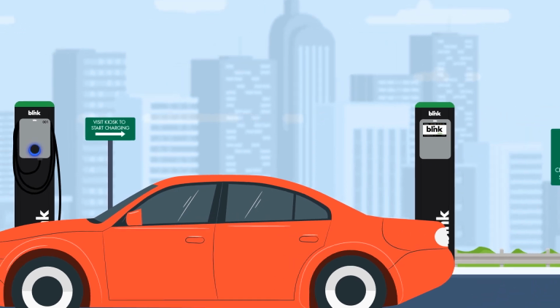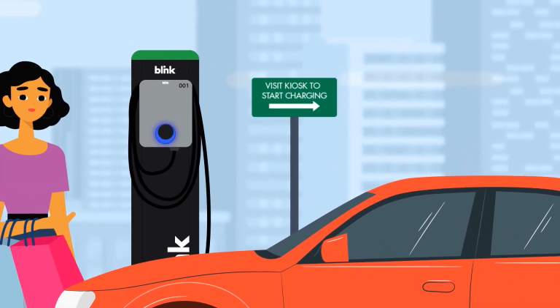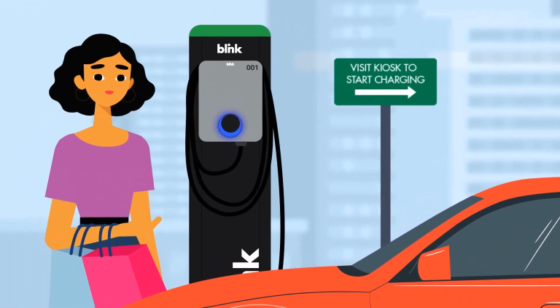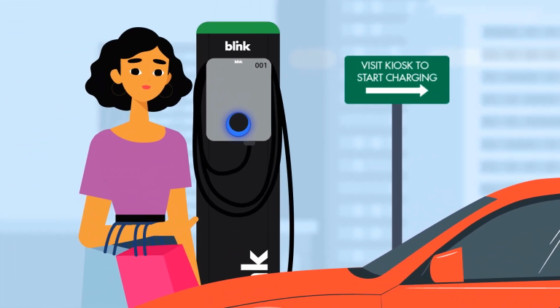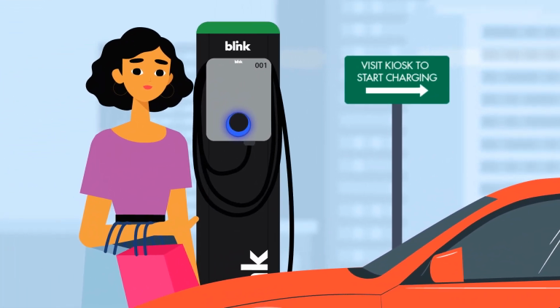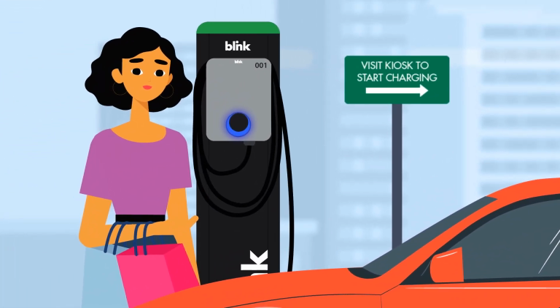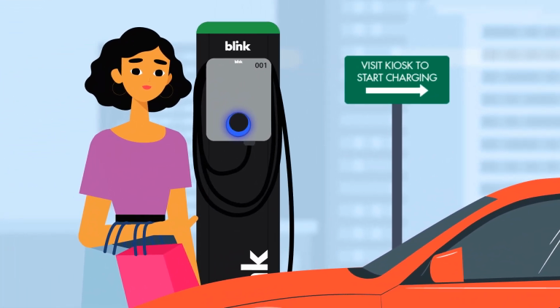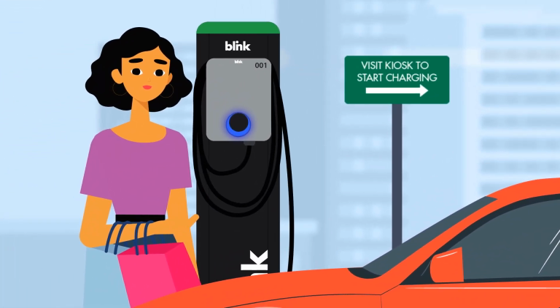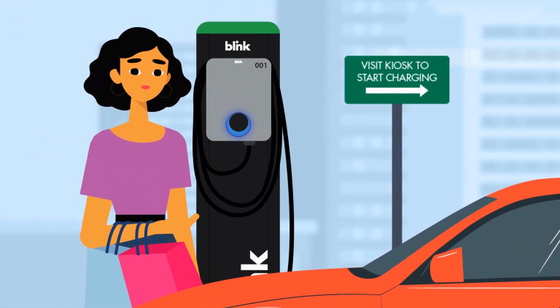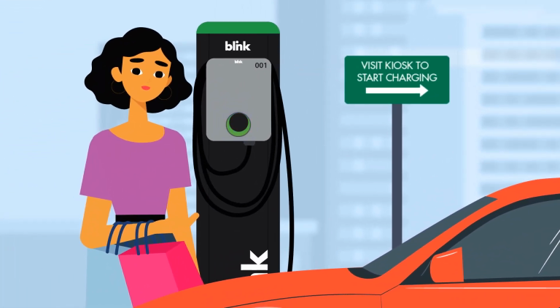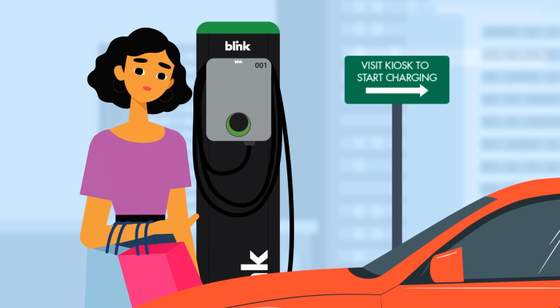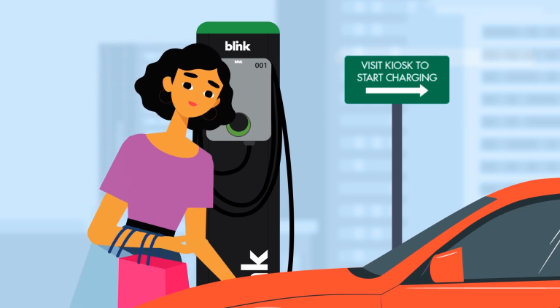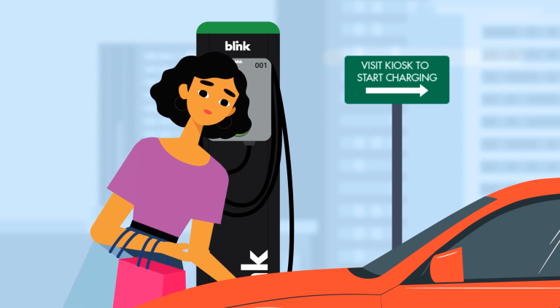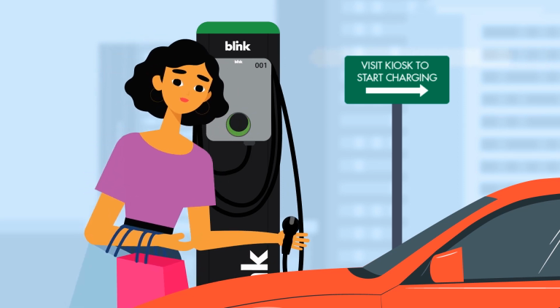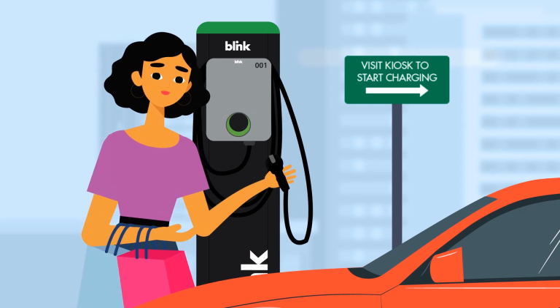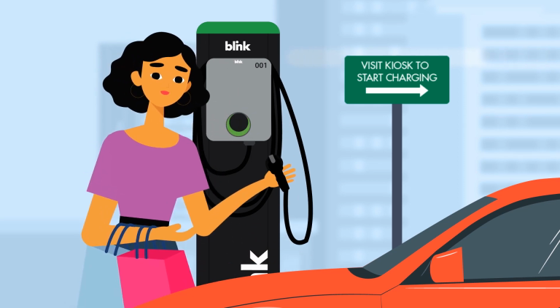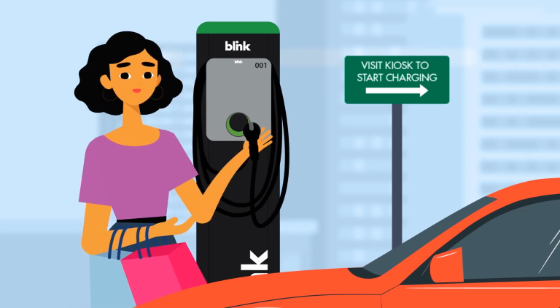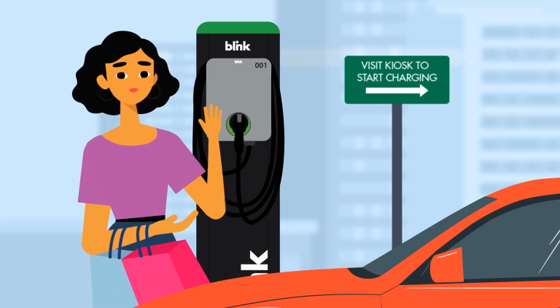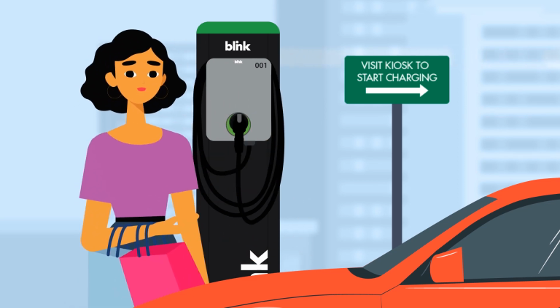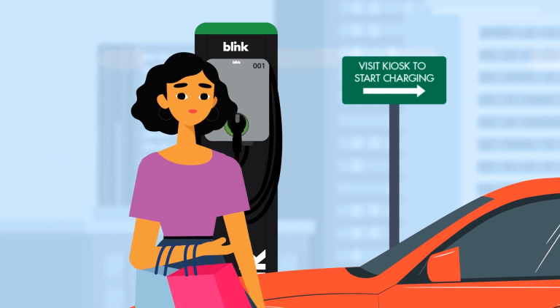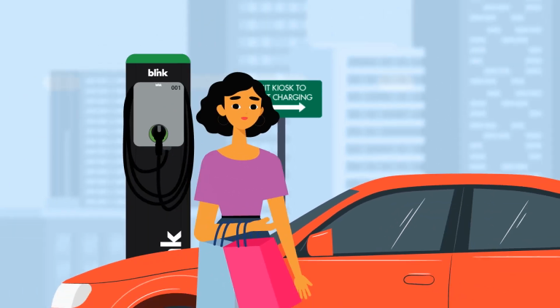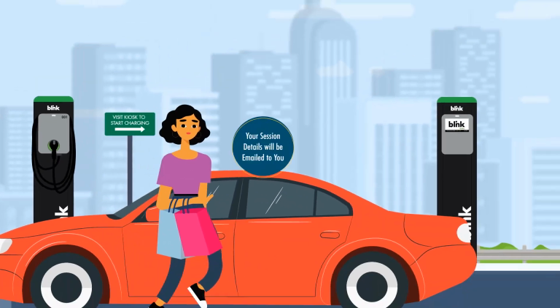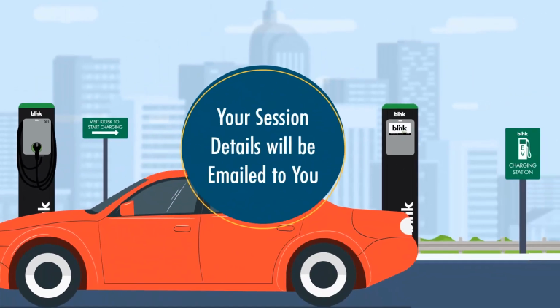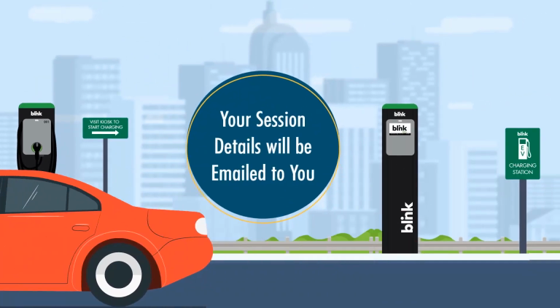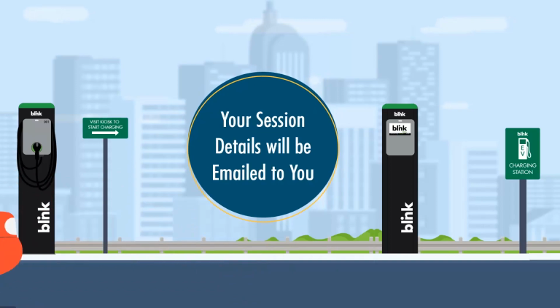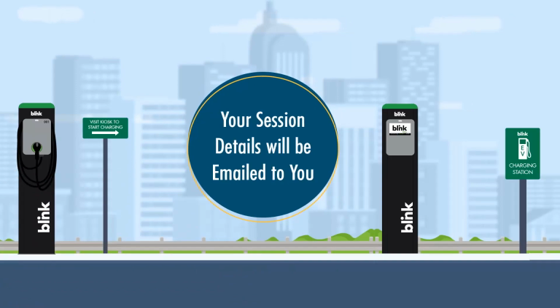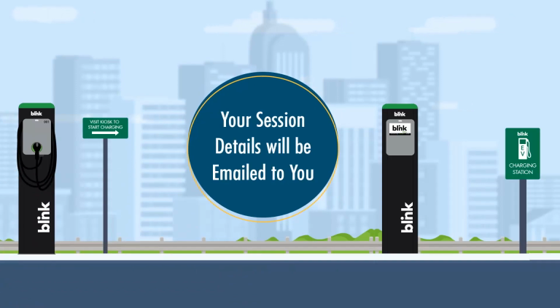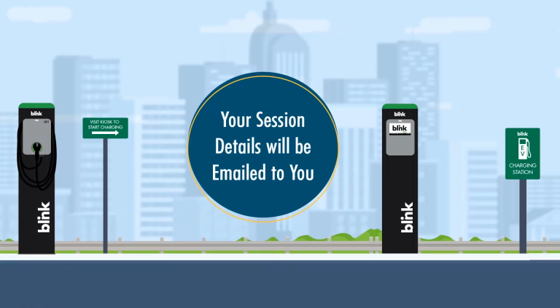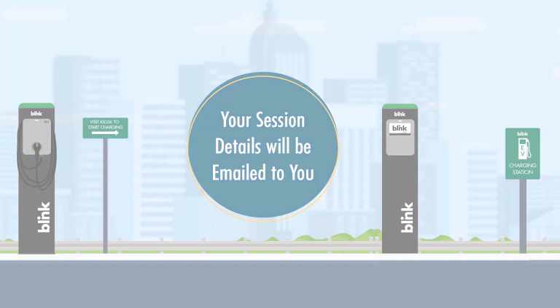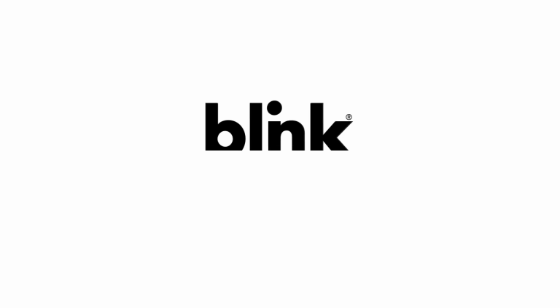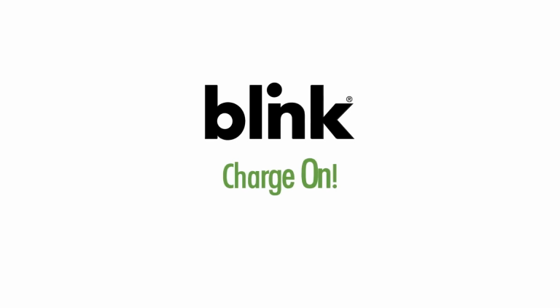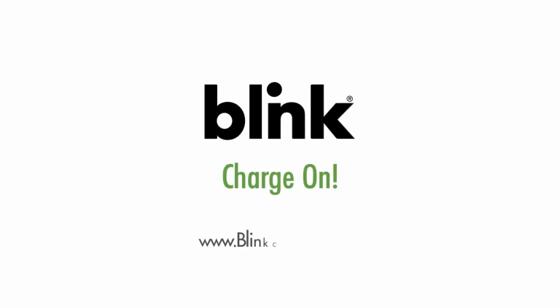If your car finishes charging, the charger light will change to solid green. Or you can simply unplug your car, return the plug to the unit, and you're all set. Your session details will be emailed to you. Thank you for charging with Blink.